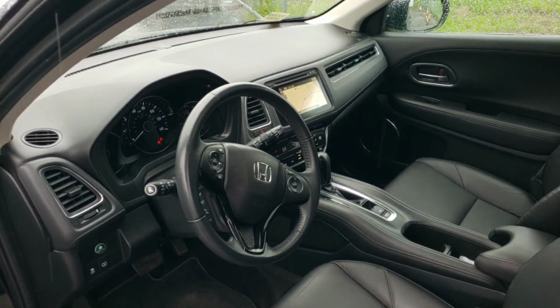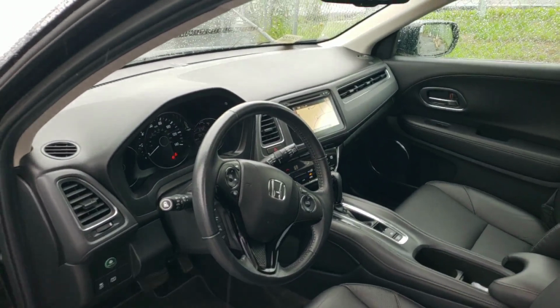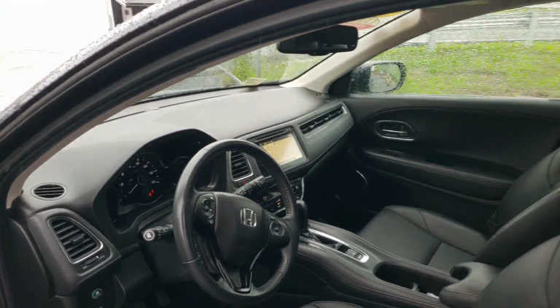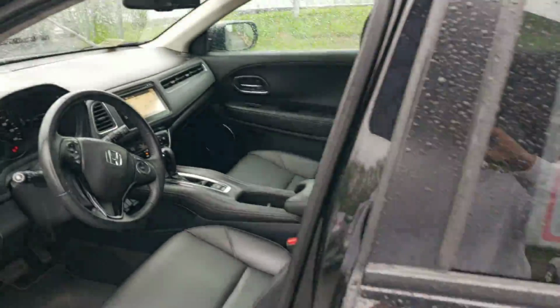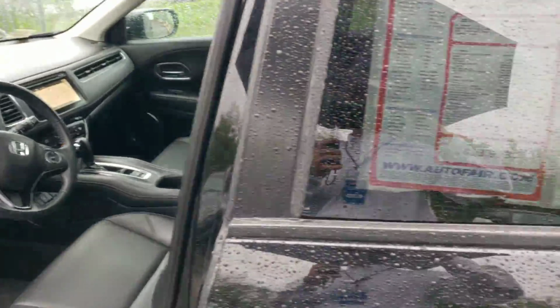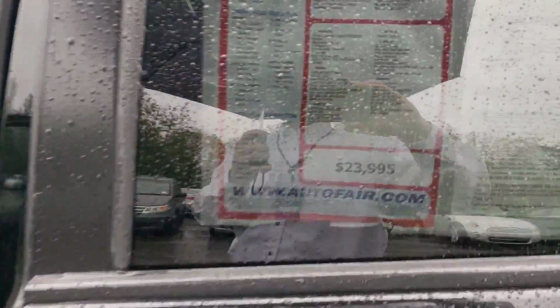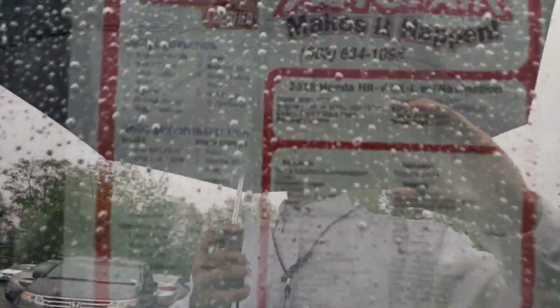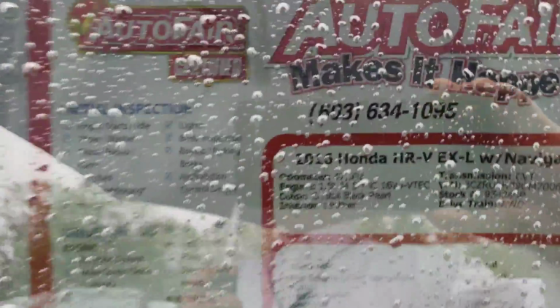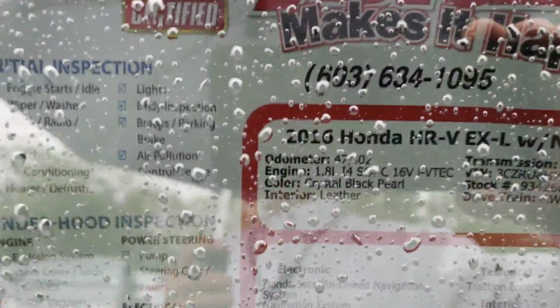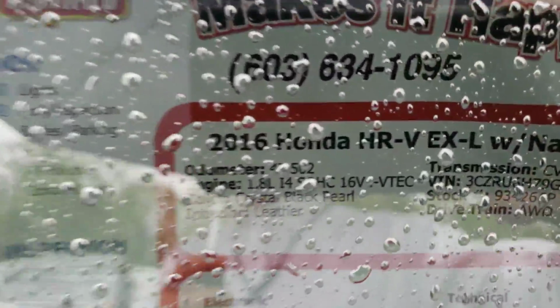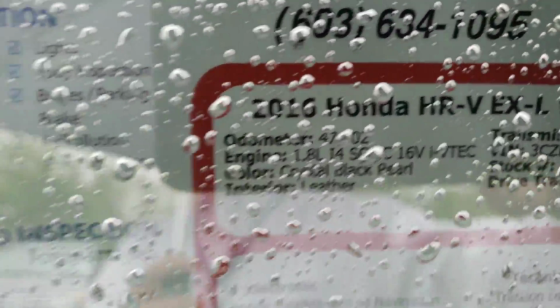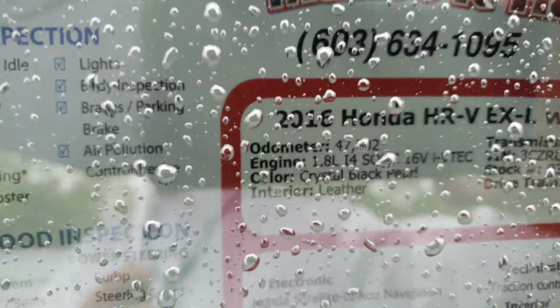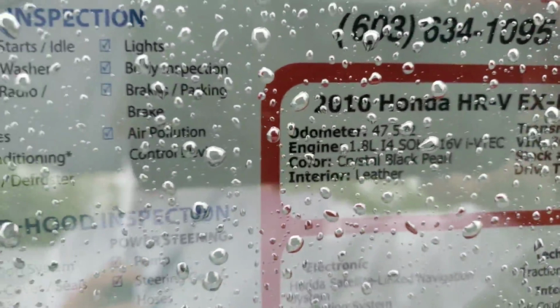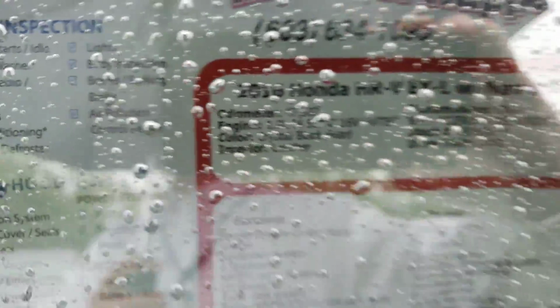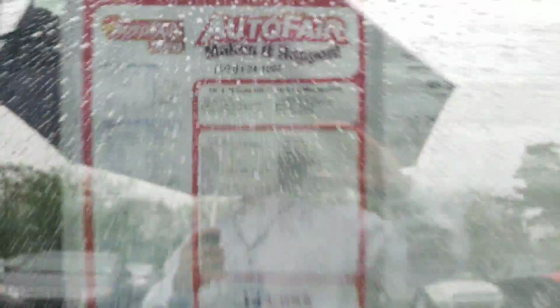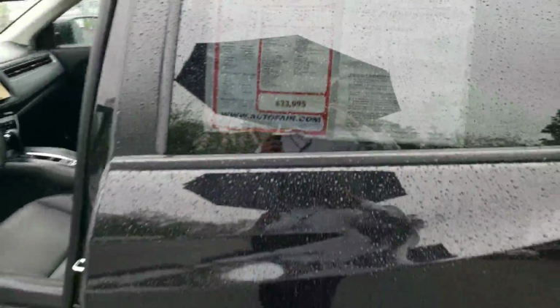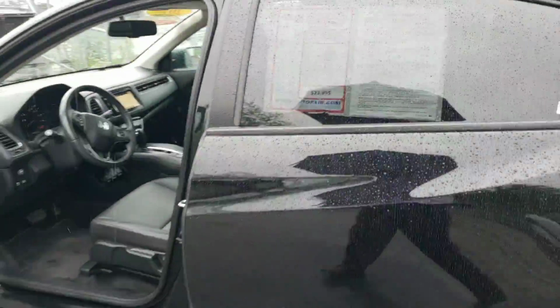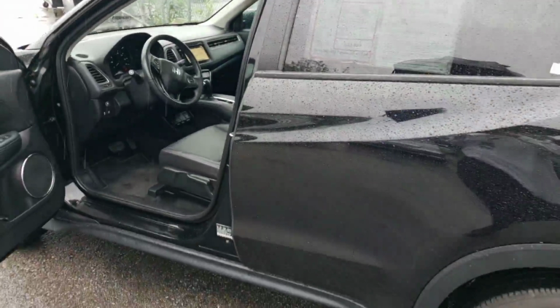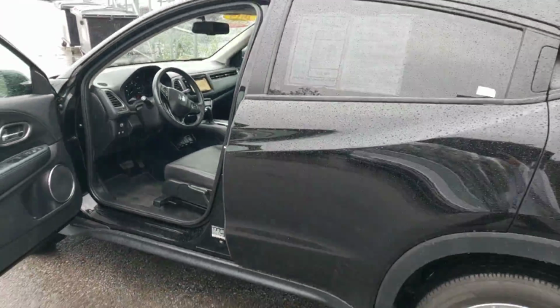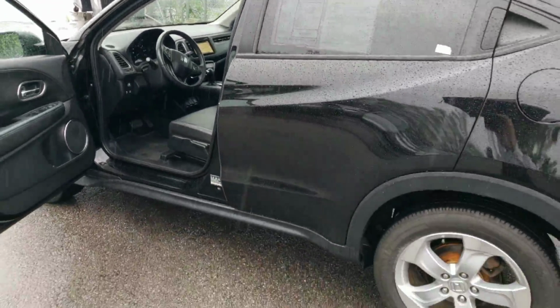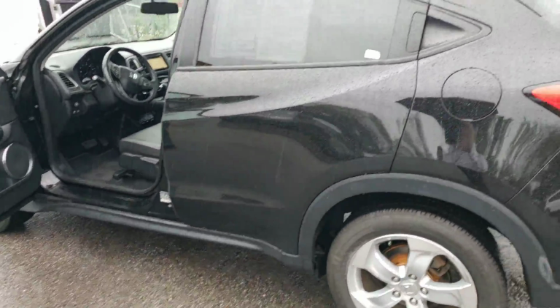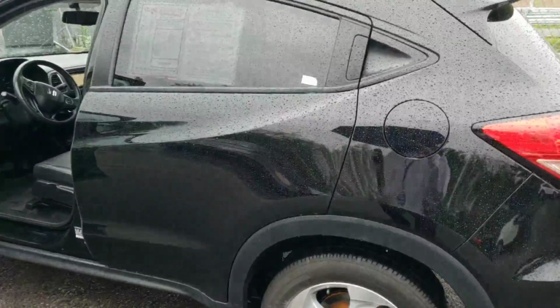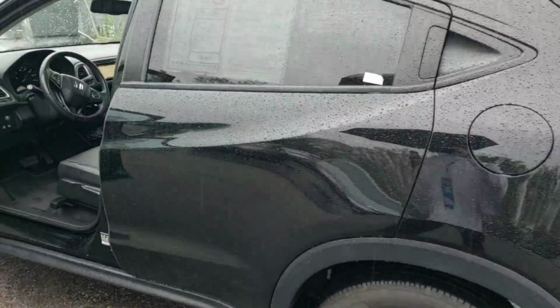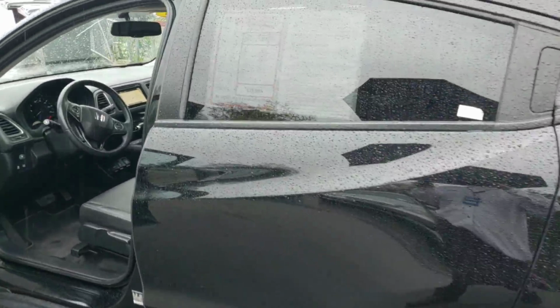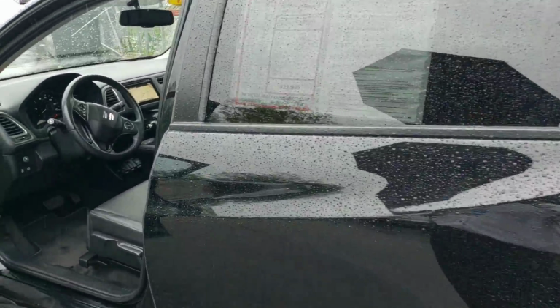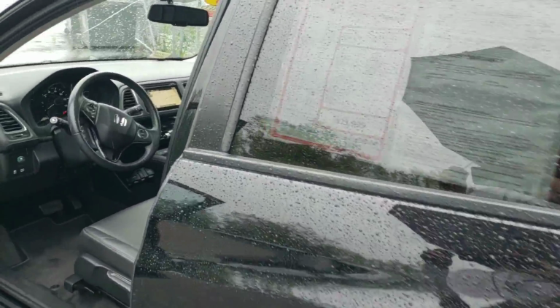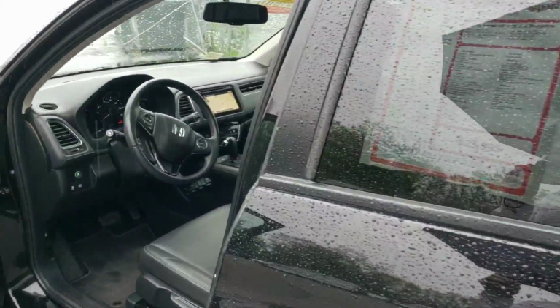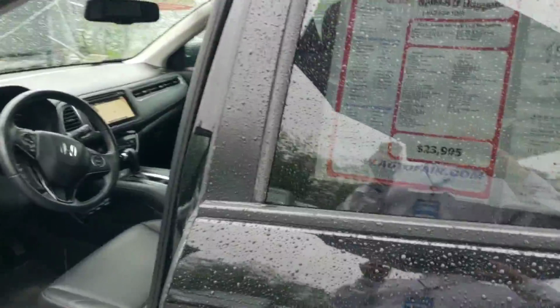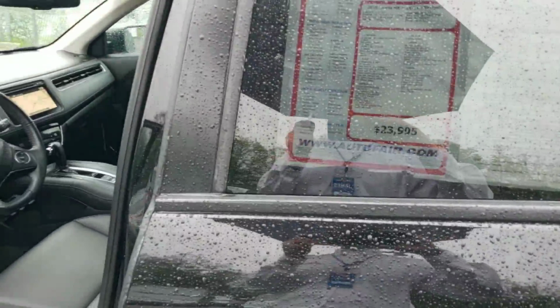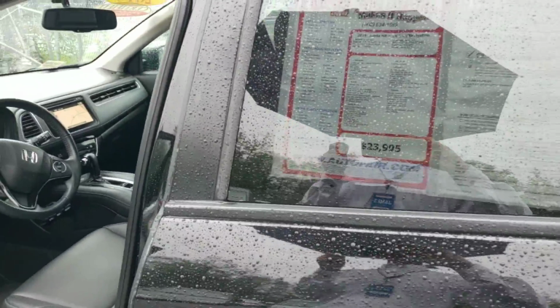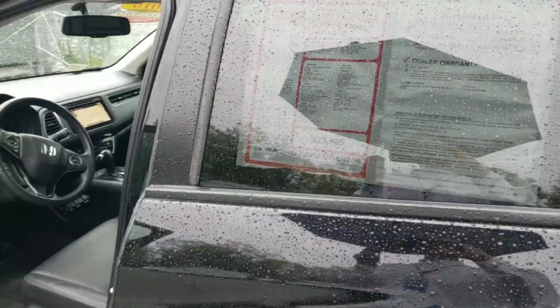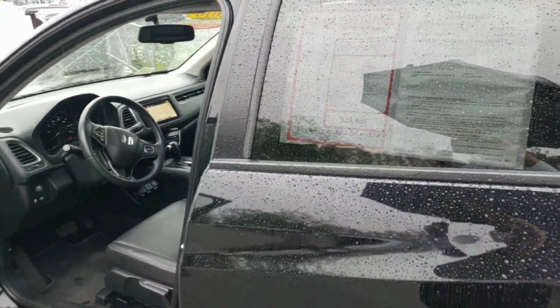This is an EXL with navigation. It's a 2016 — hopefully you can see that. 2016, 47K, leather, sunroof, heated seats, navigation unit.